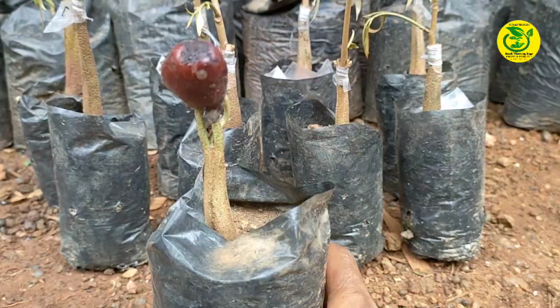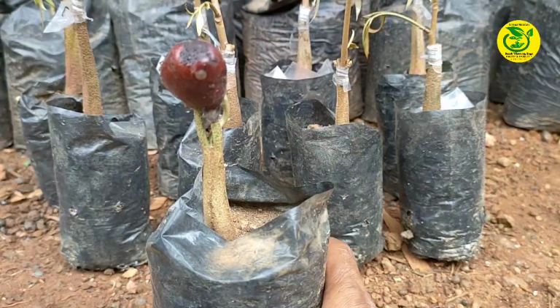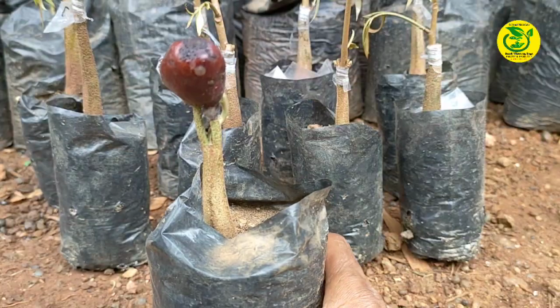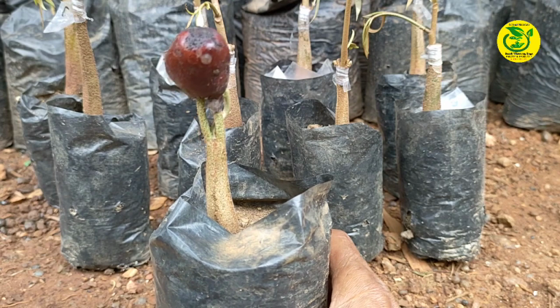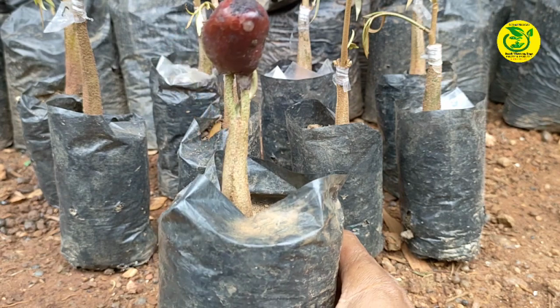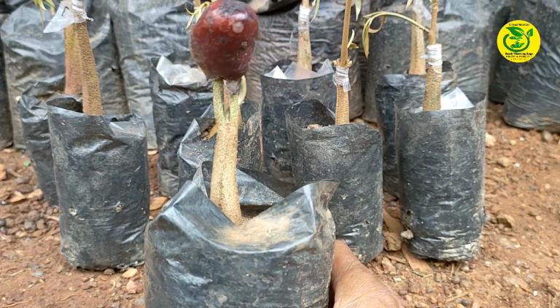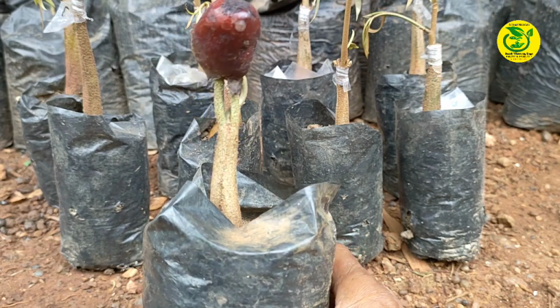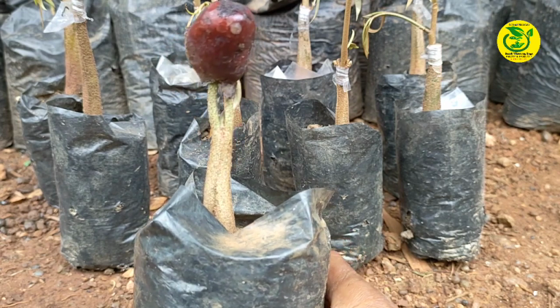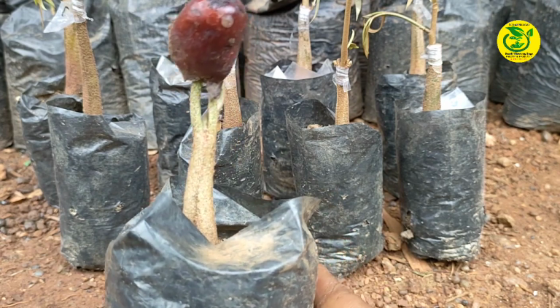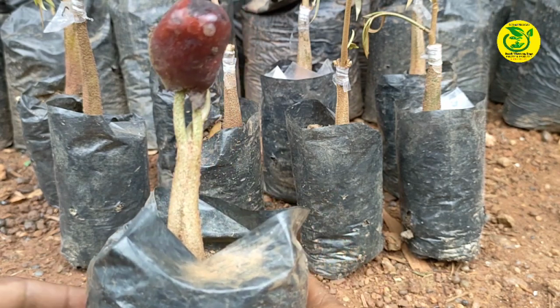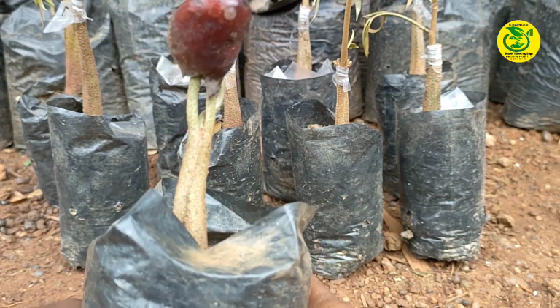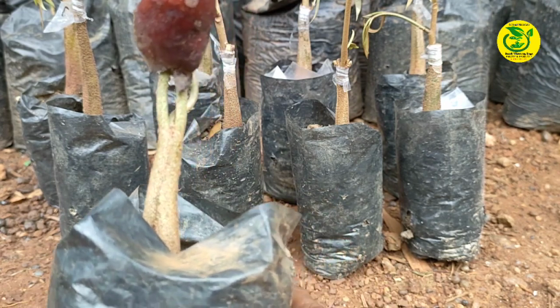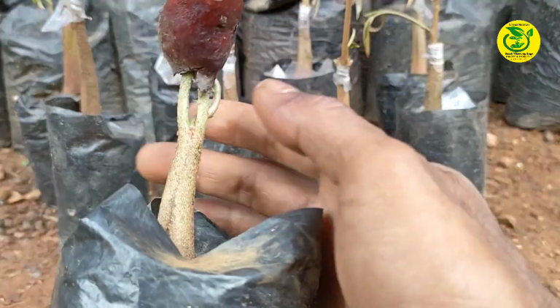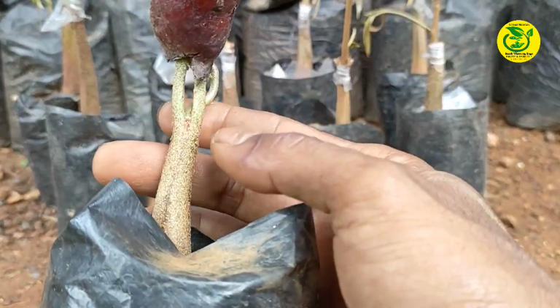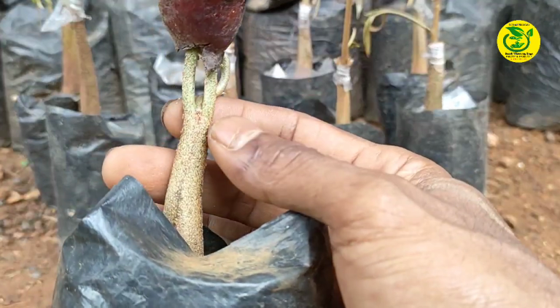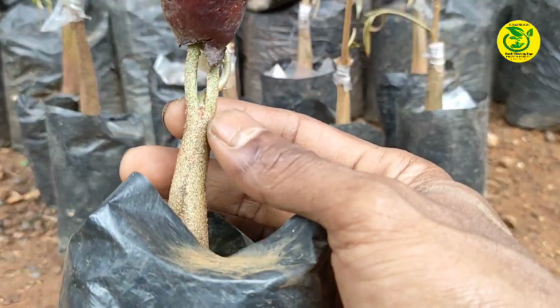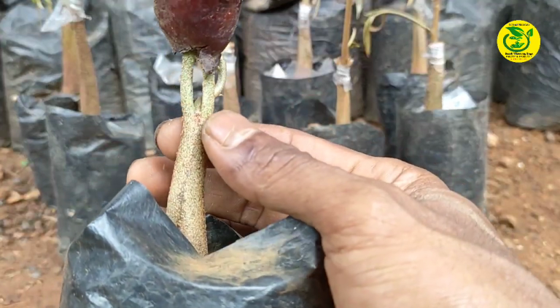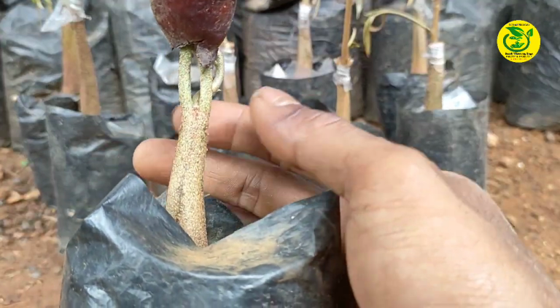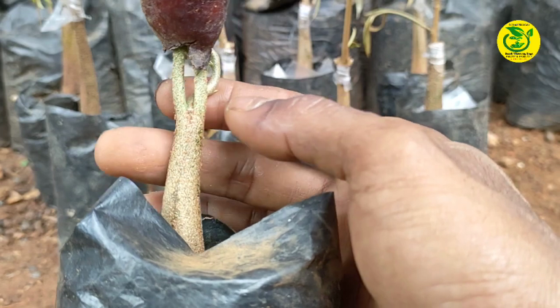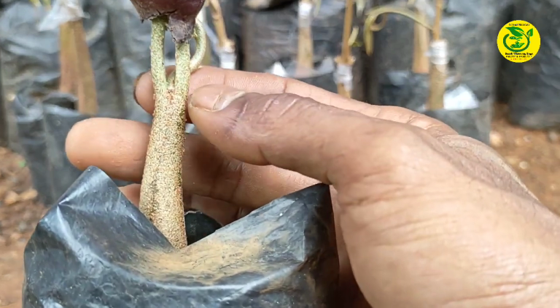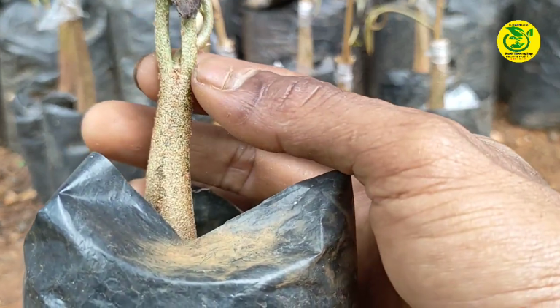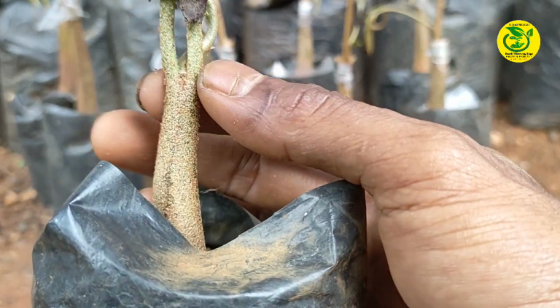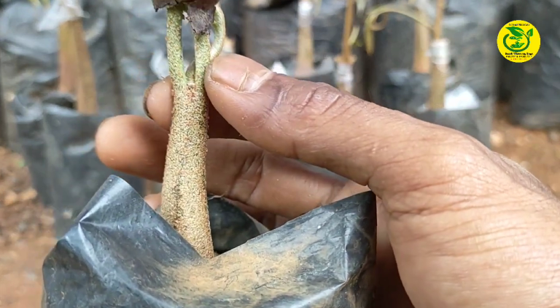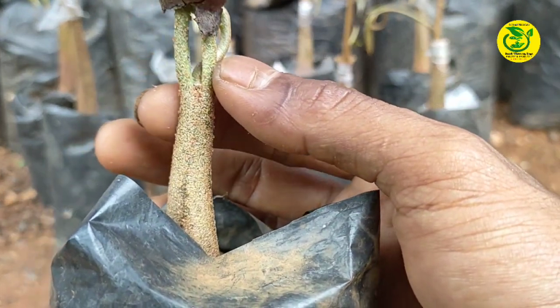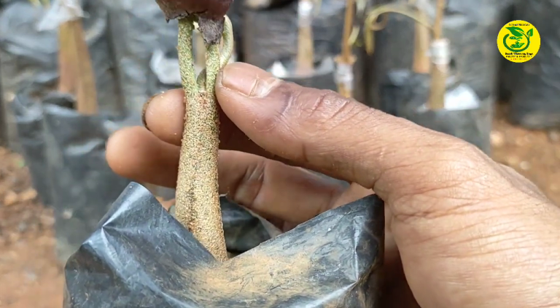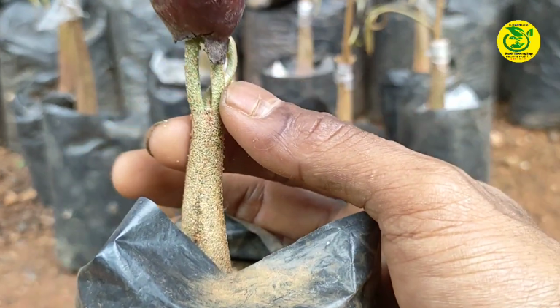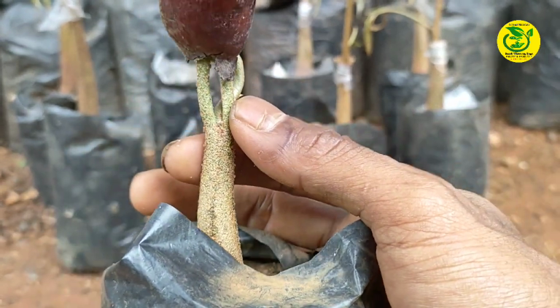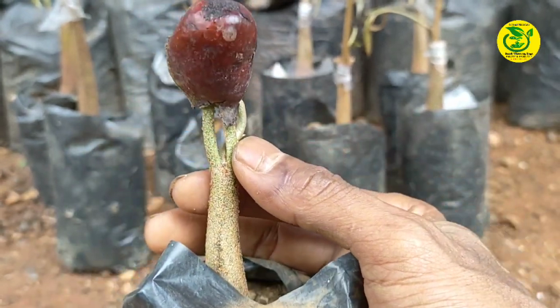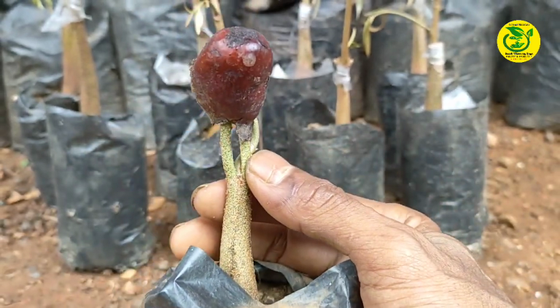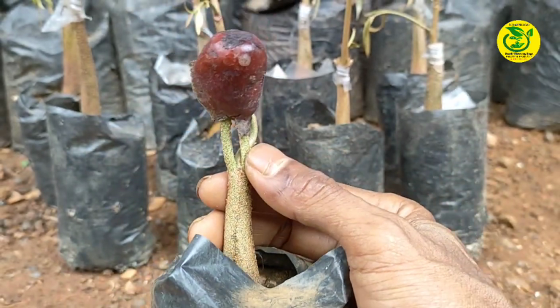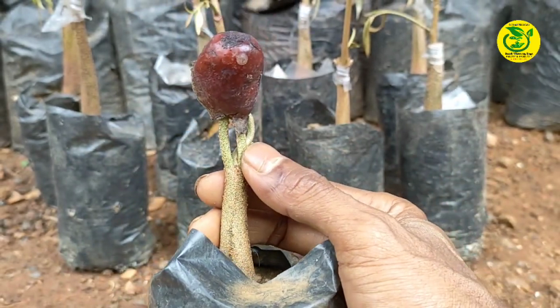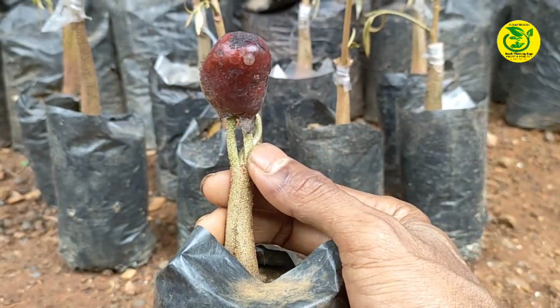Setelah bibit durian sudah kita siapkan, kemudian langkah berikutnya kita lakukan pemotongan. Untuk pemotongan di sini, kita lakukan tepat di atas batang bongkolnya.